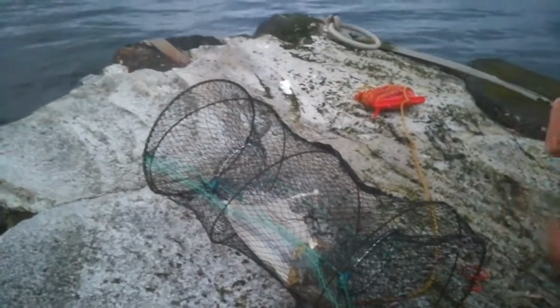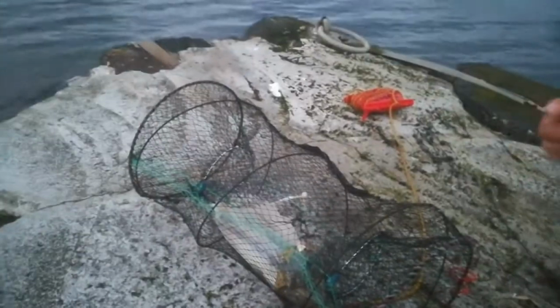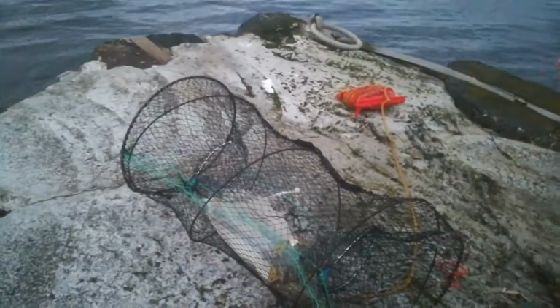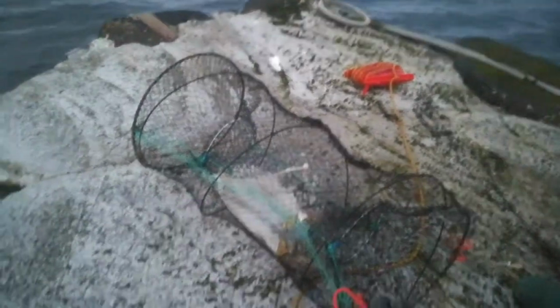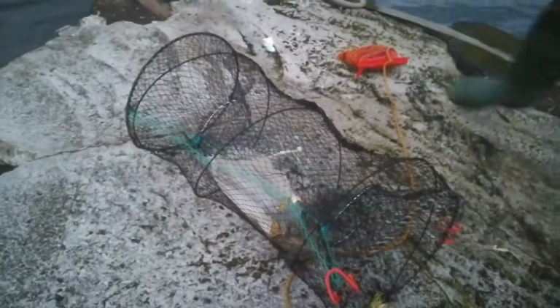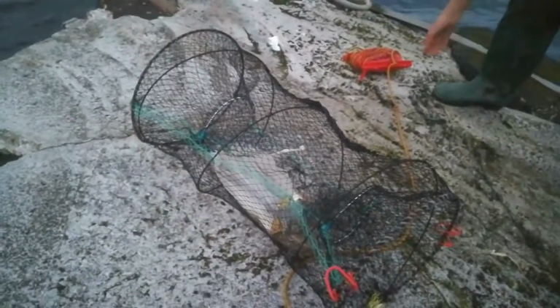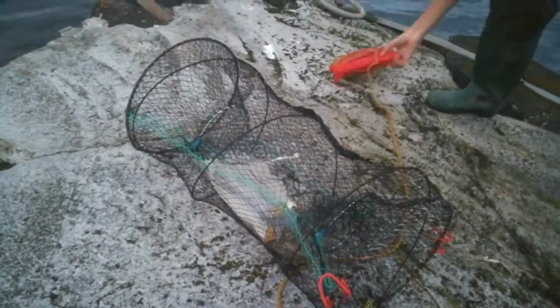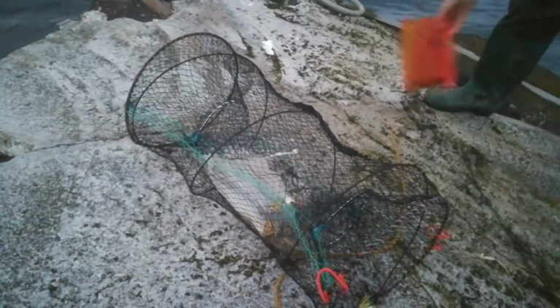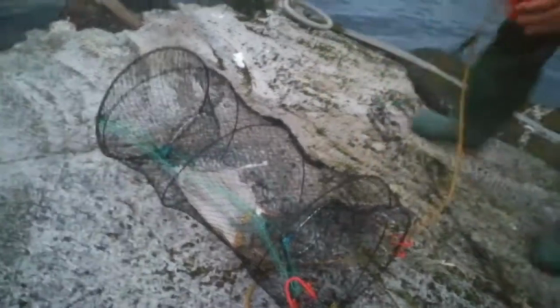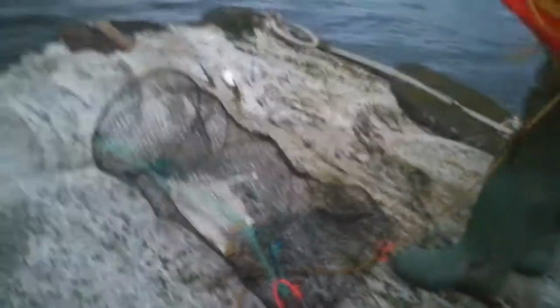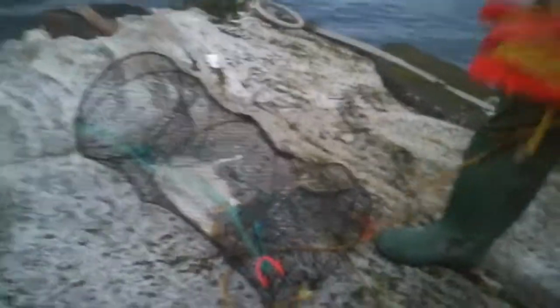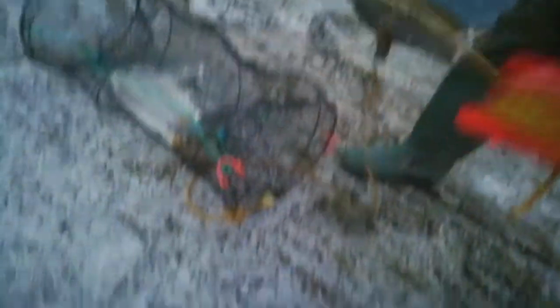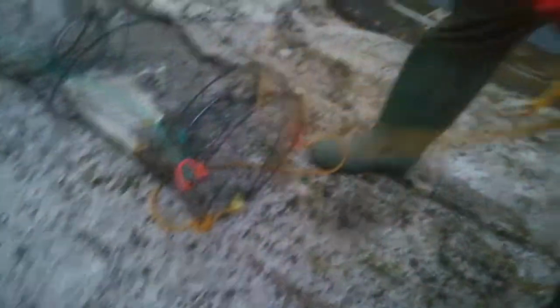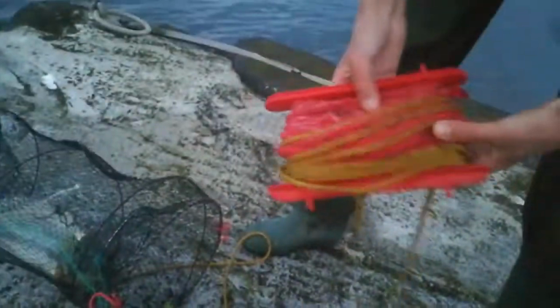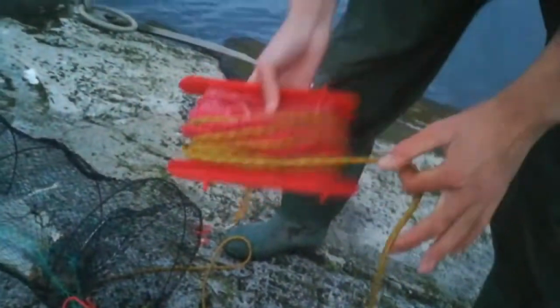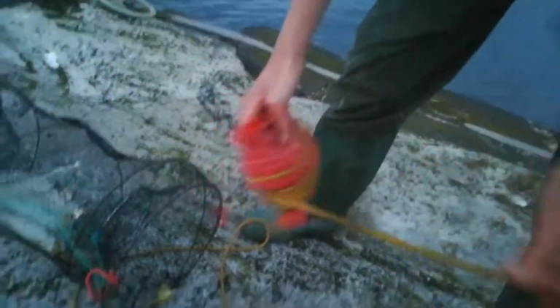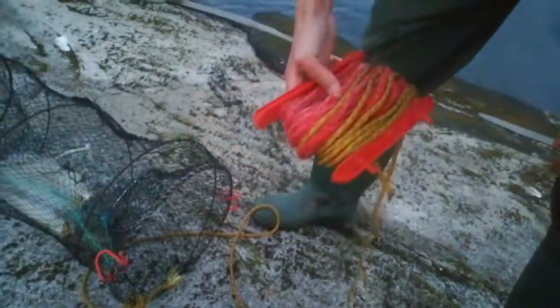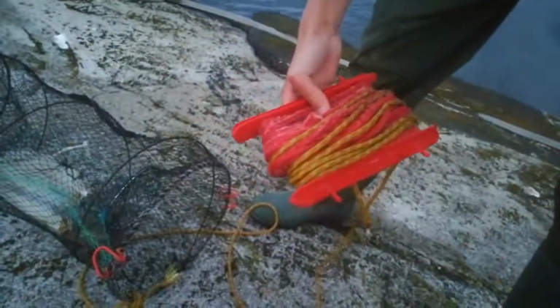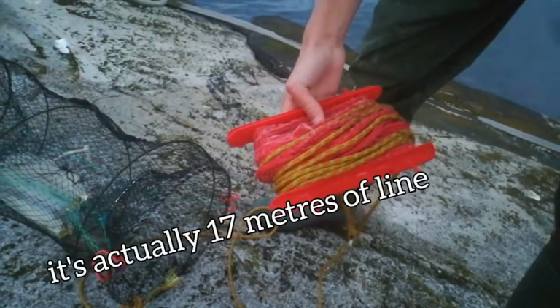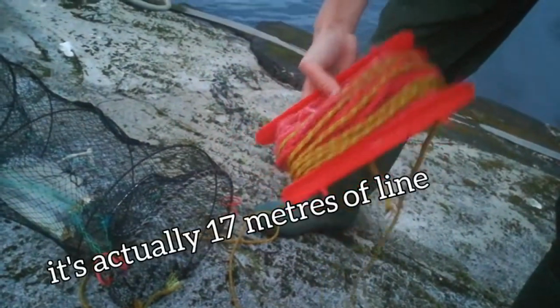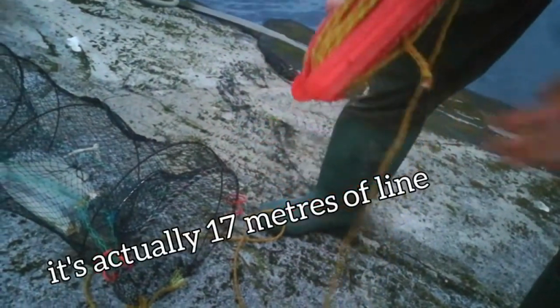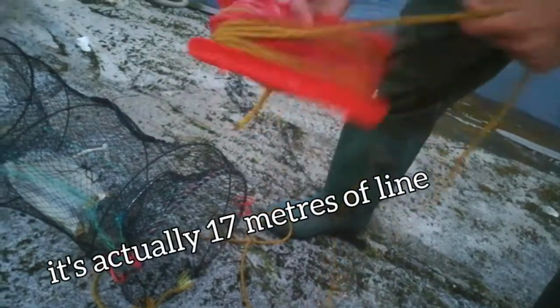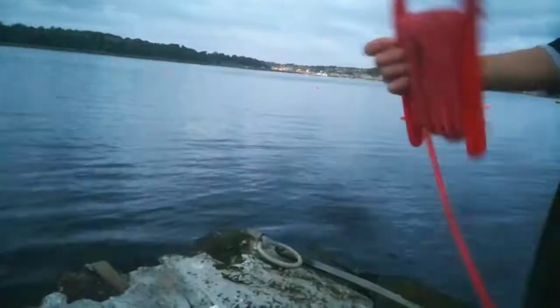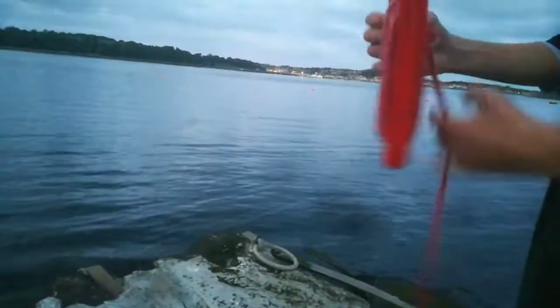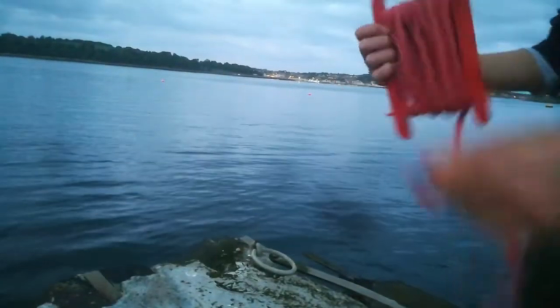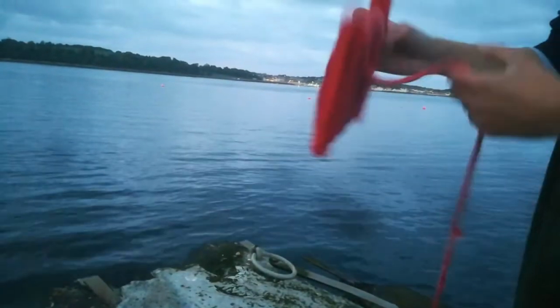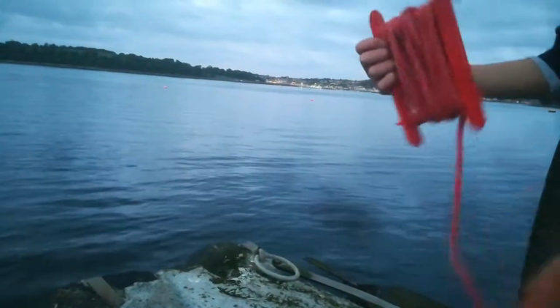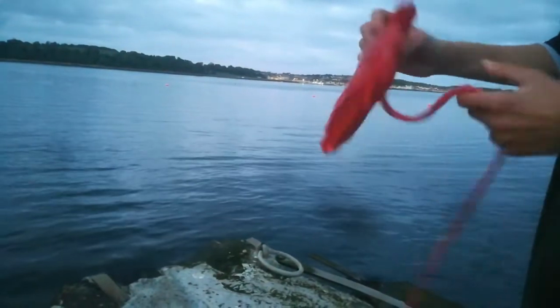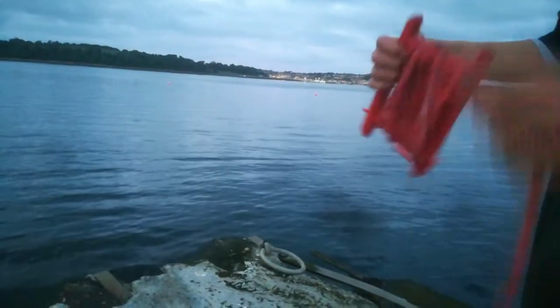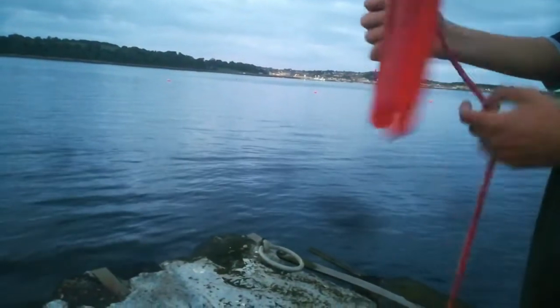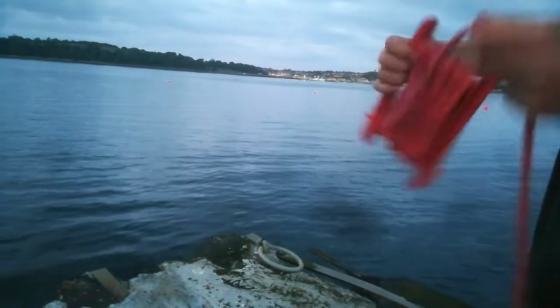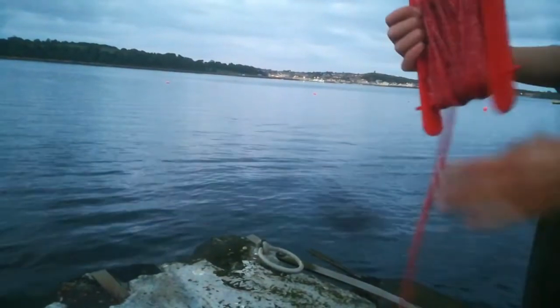I have a reel with a lot of line — I think this is about 30 meters of line. I get as much as I can out so I can throw it out as far as I can.